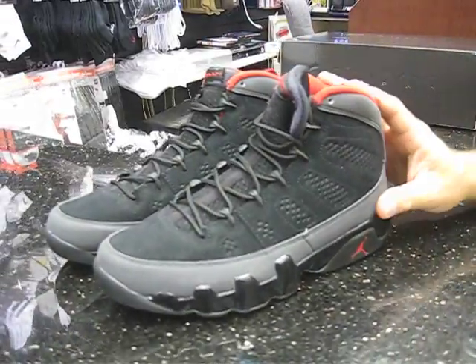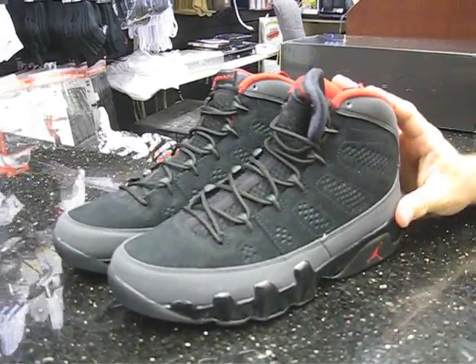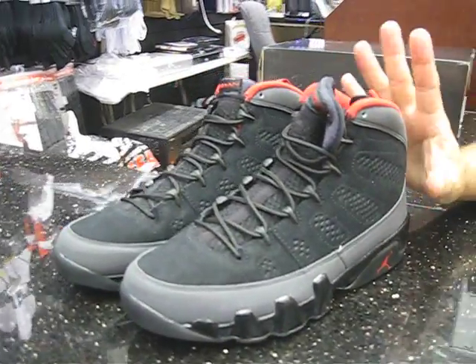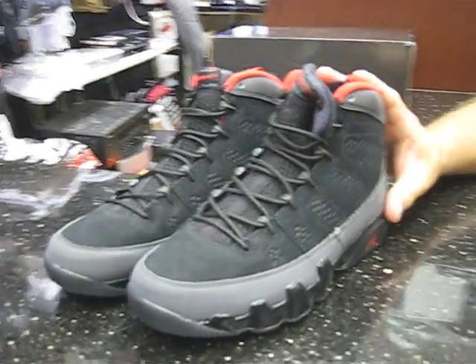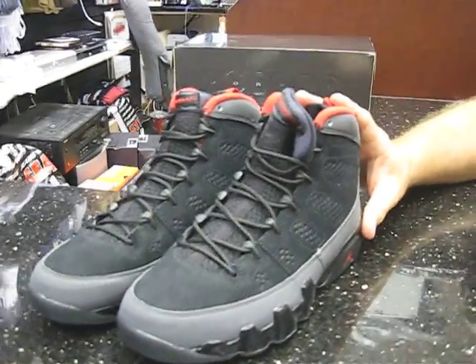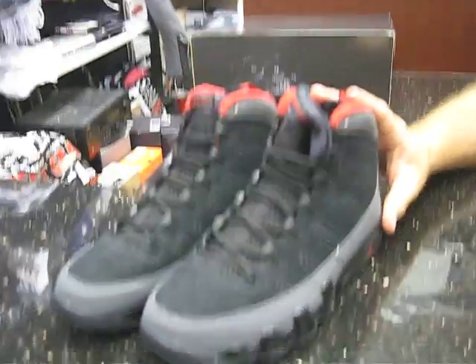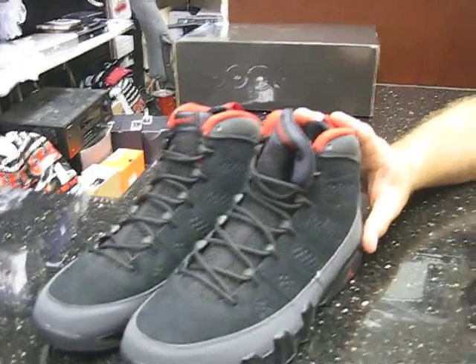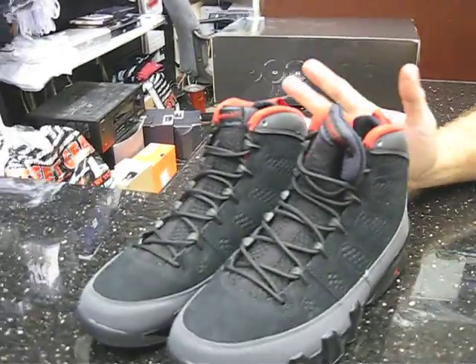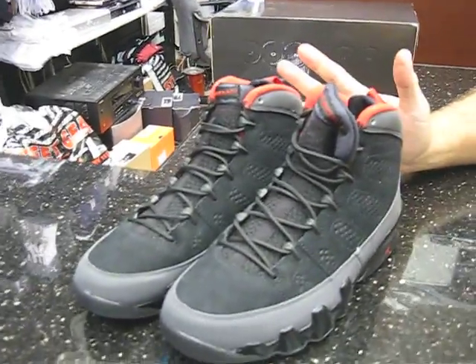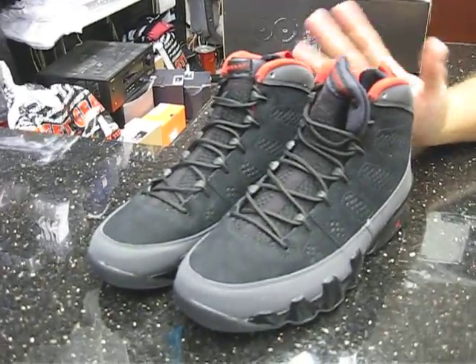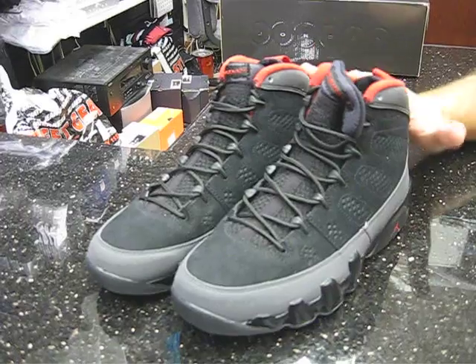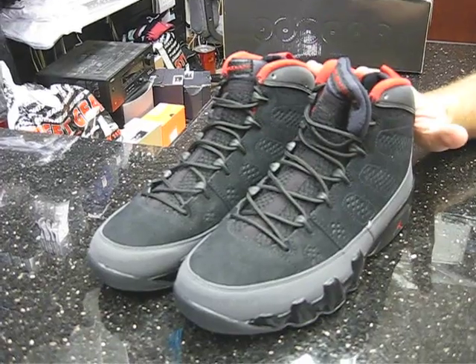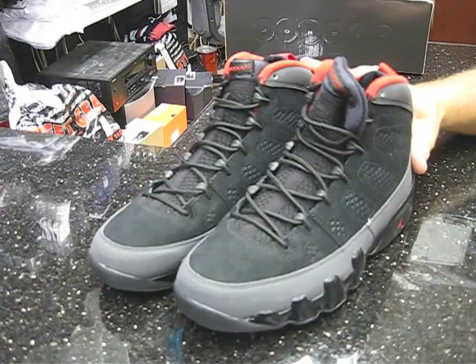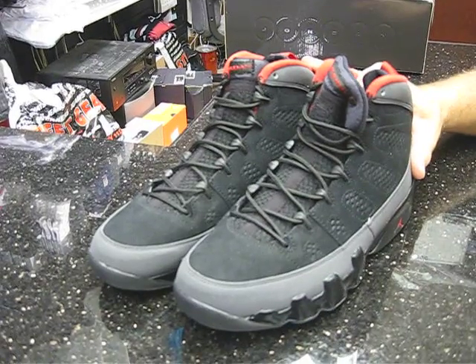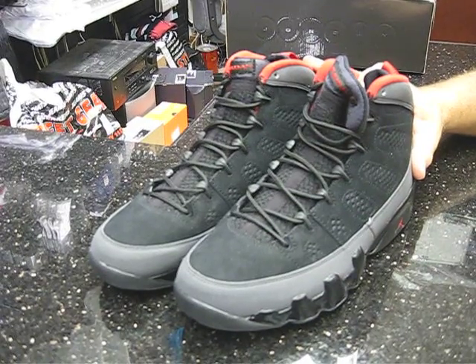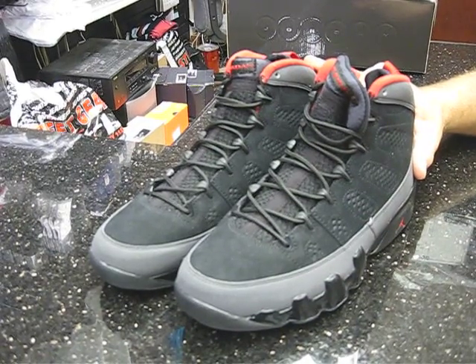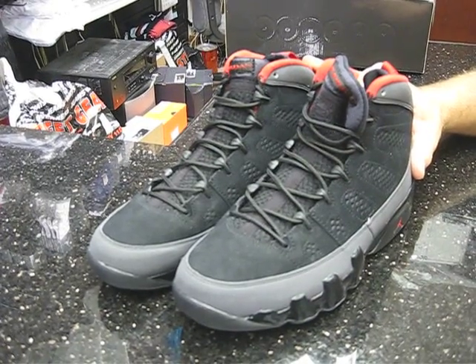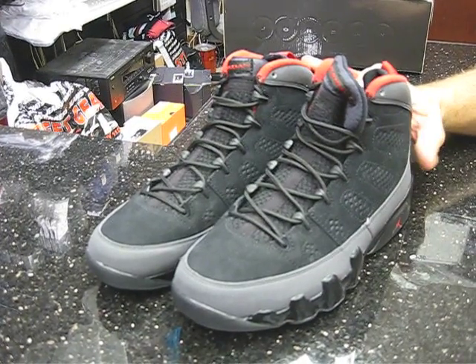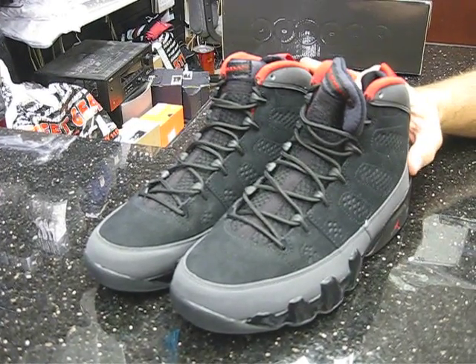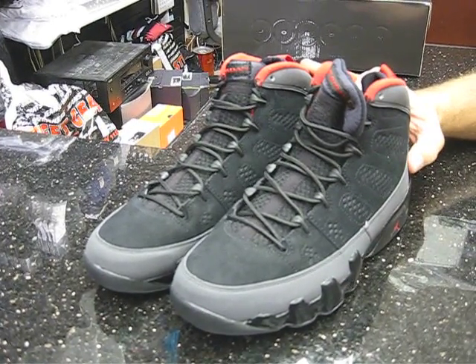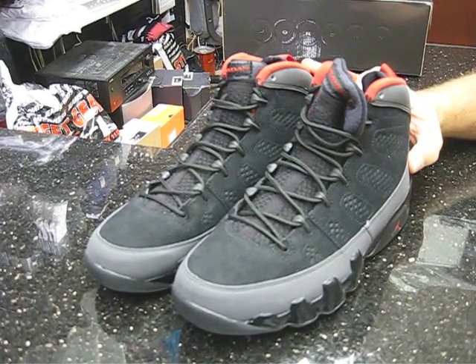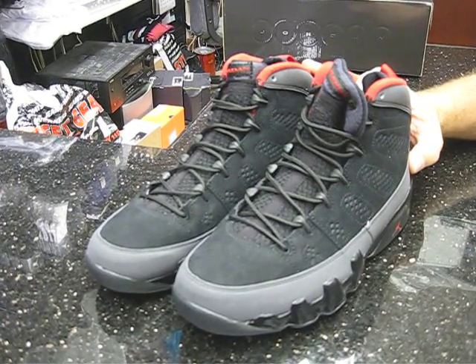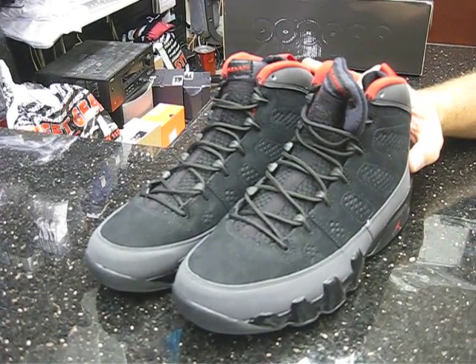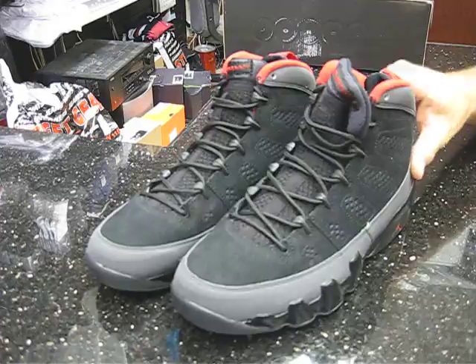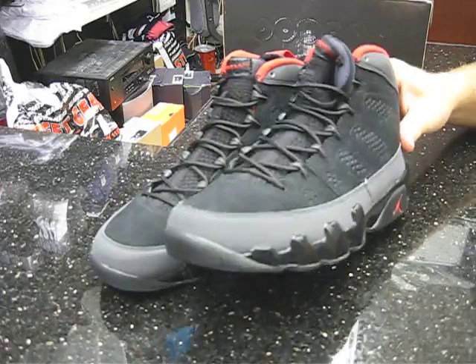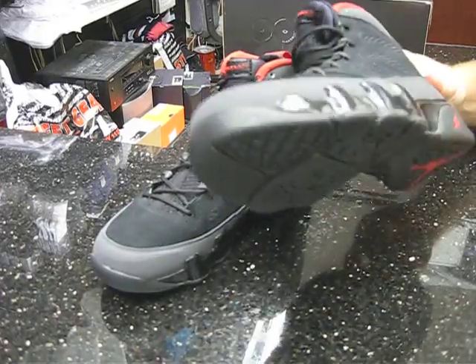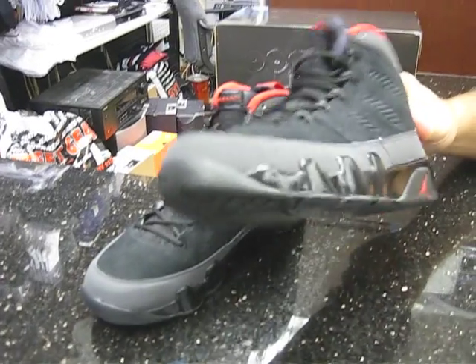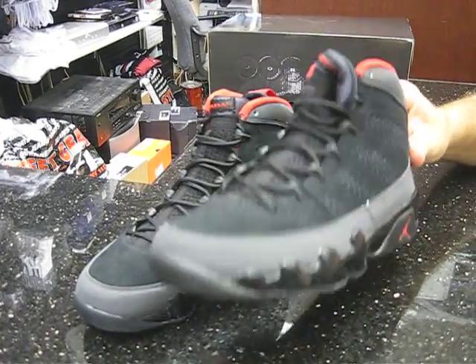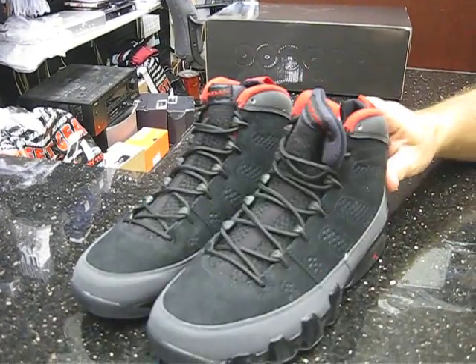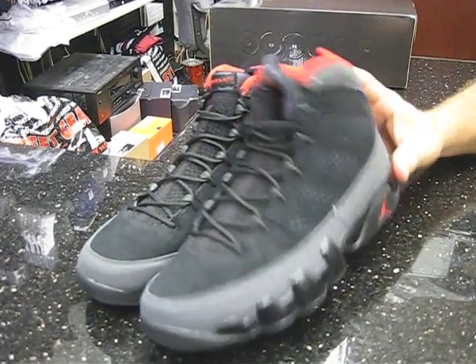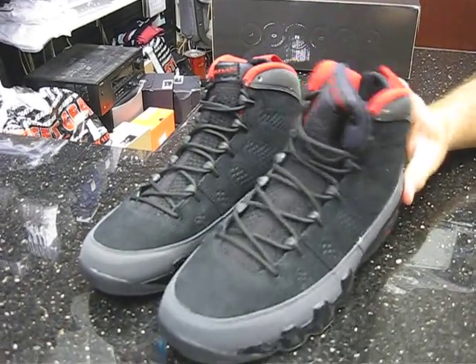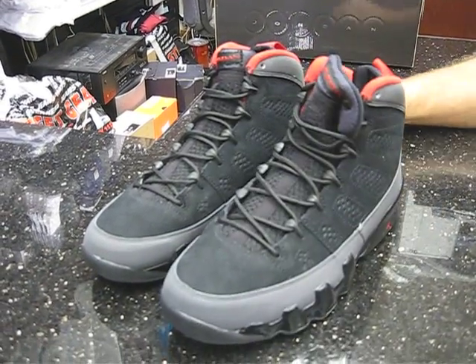This is the original — it originally released in 1993. Jordan retired that year so he didn't wear these shoes. This is one of the Jordans he didn't wear. But this shoe was also put on the statue in Chicago that honors Mike.